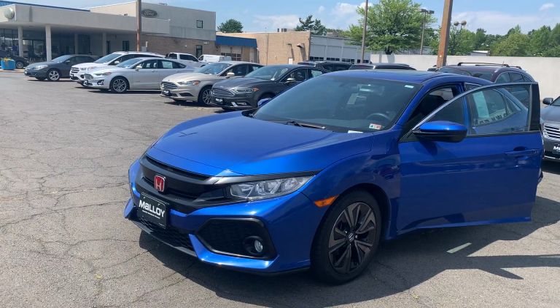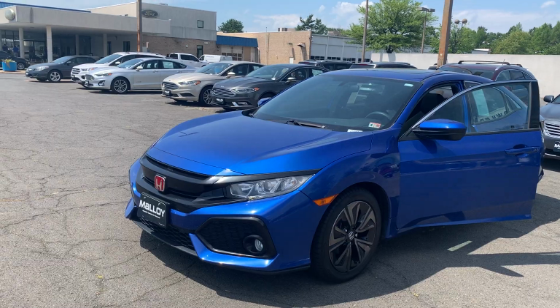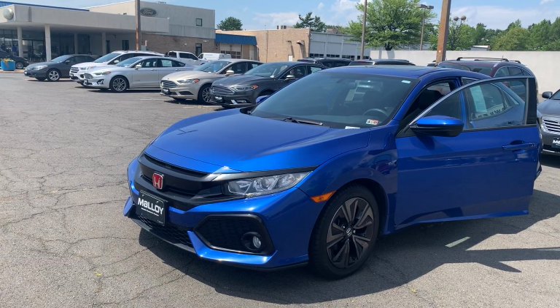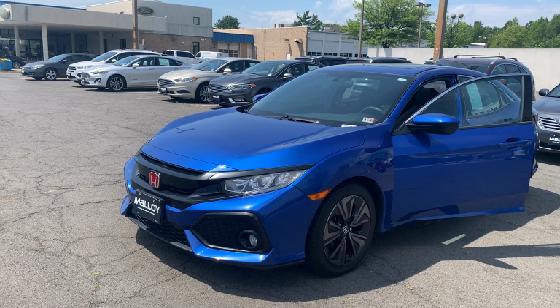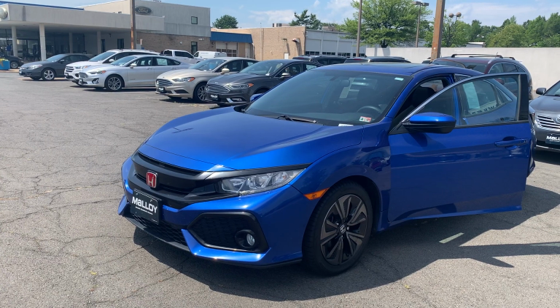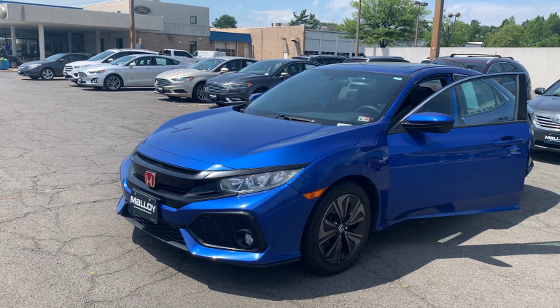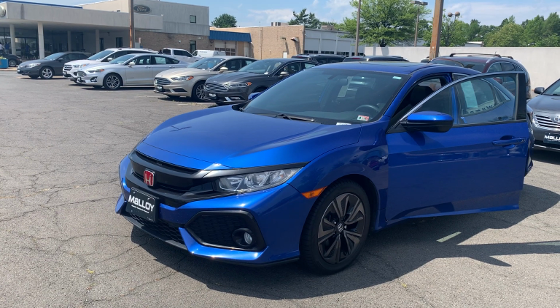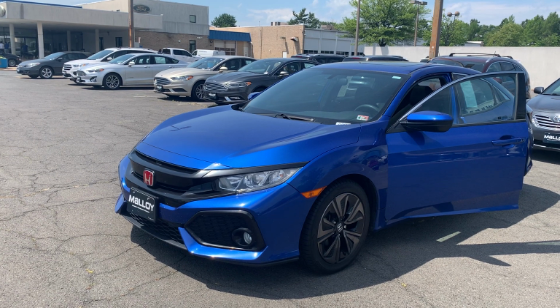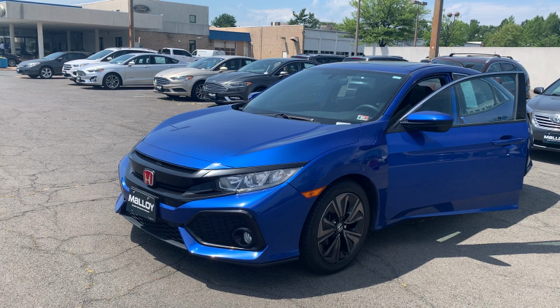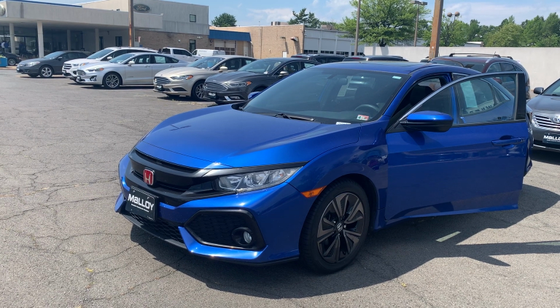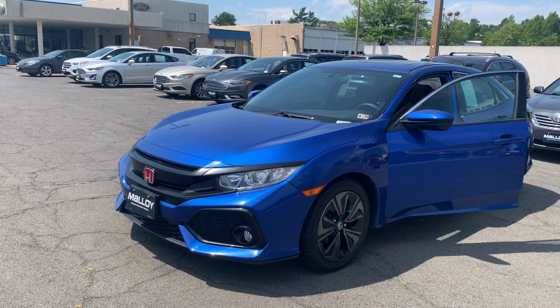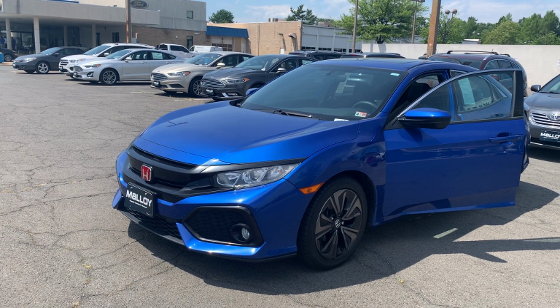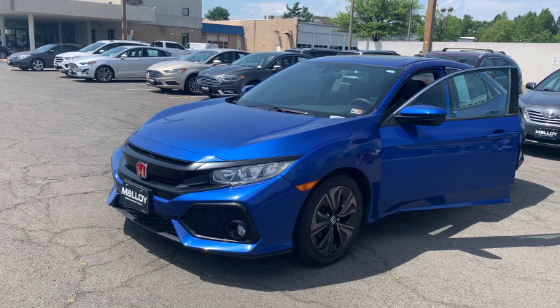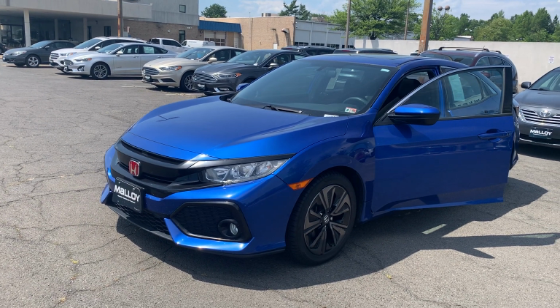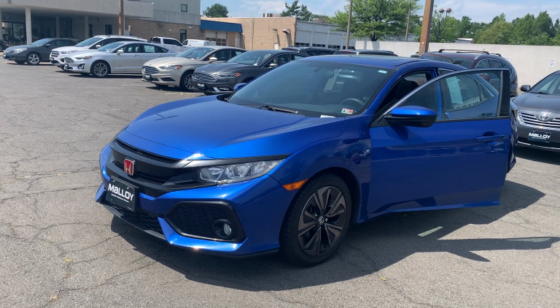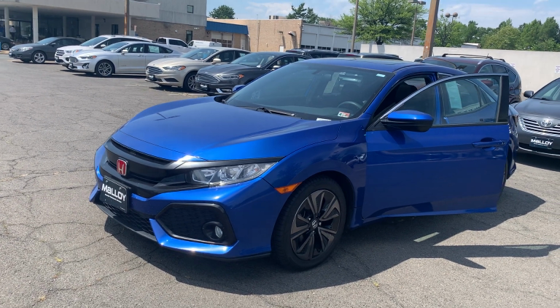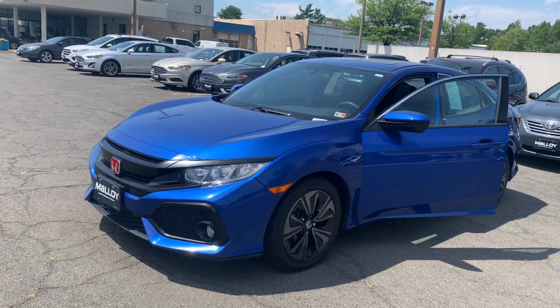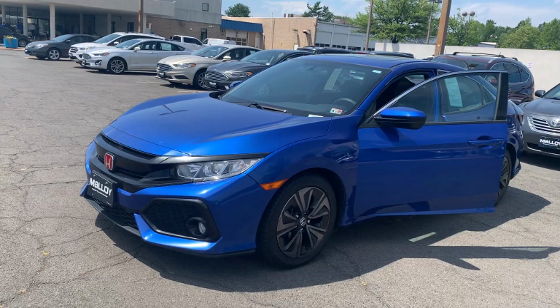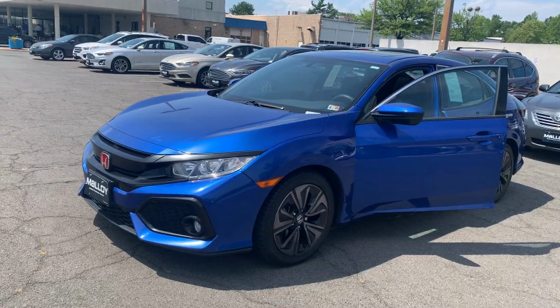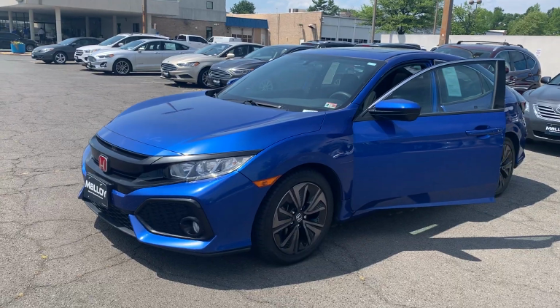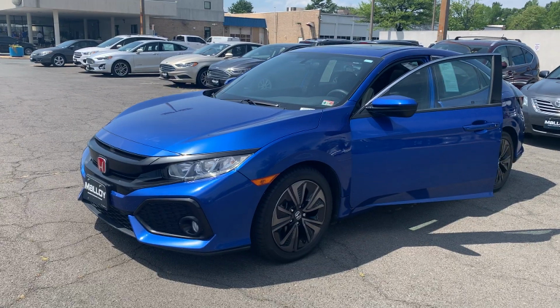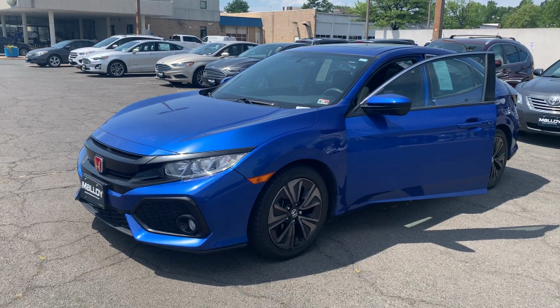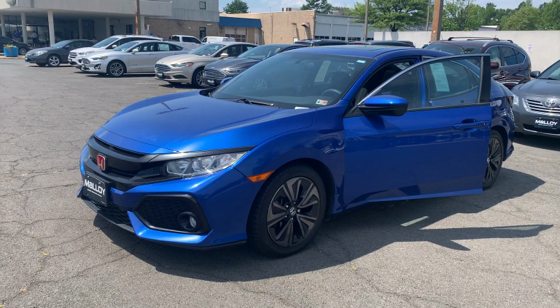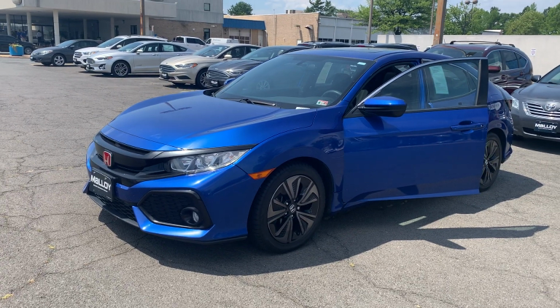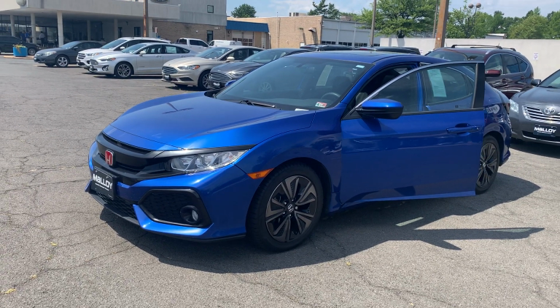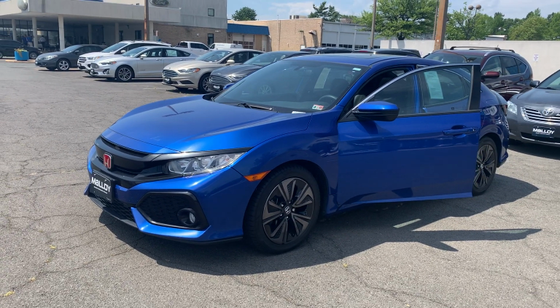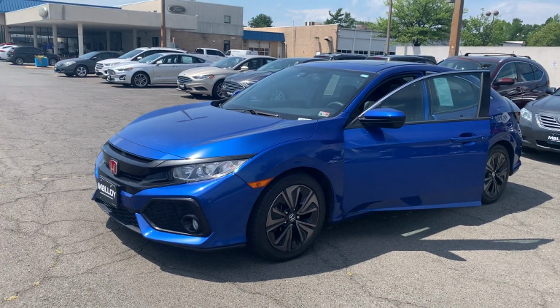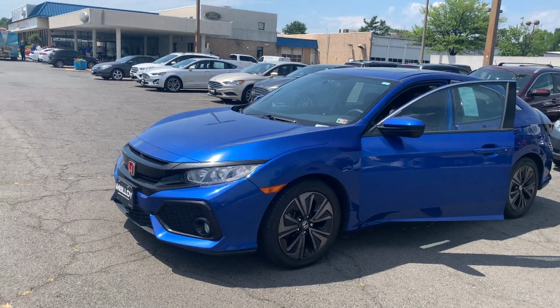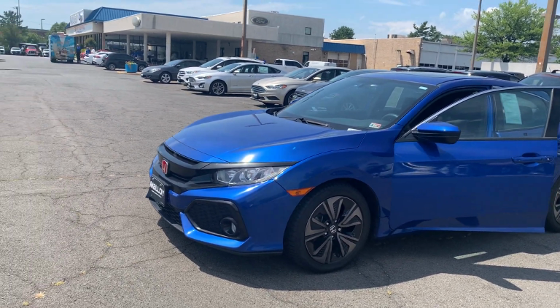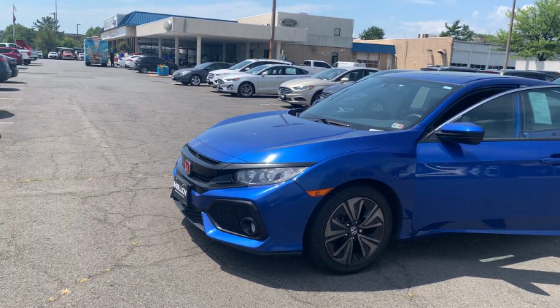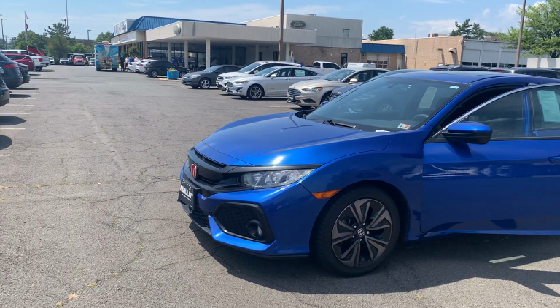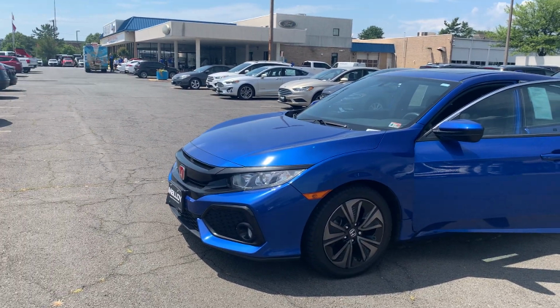This is the pre-owned 2017 Honda Civic X hatchback. The color is Aegean Blue. There's been one previous owner with no accidents, and 43,000 miles are on it.